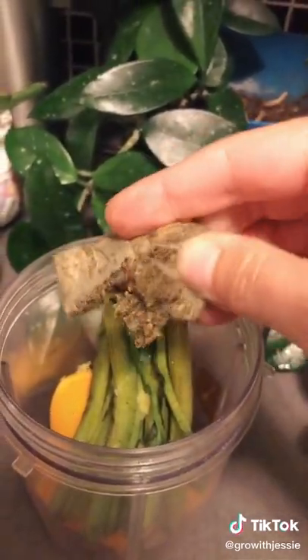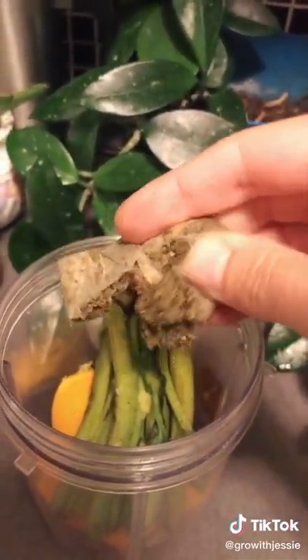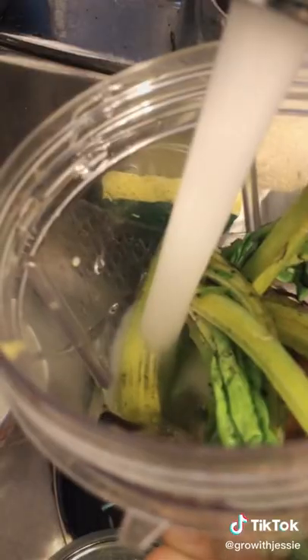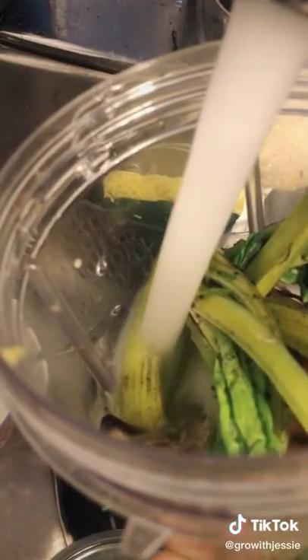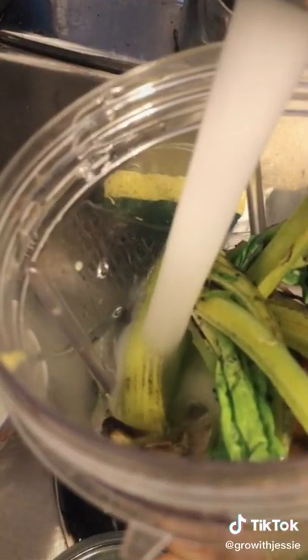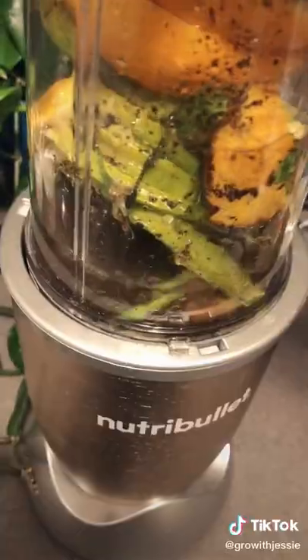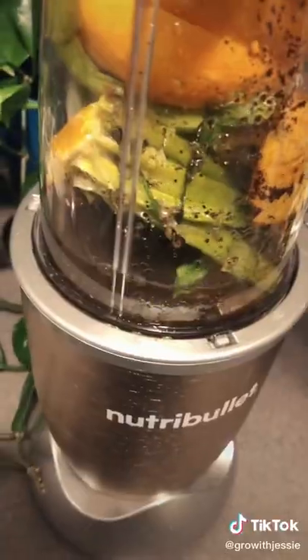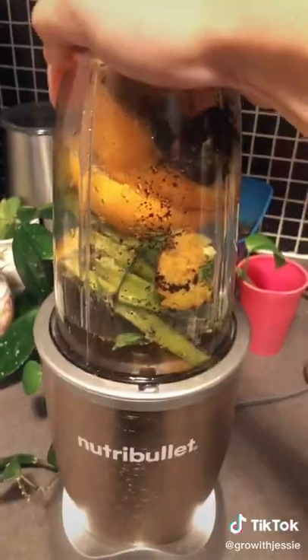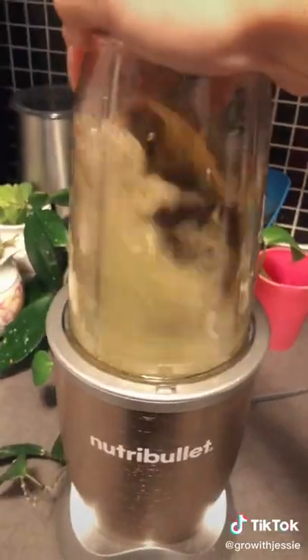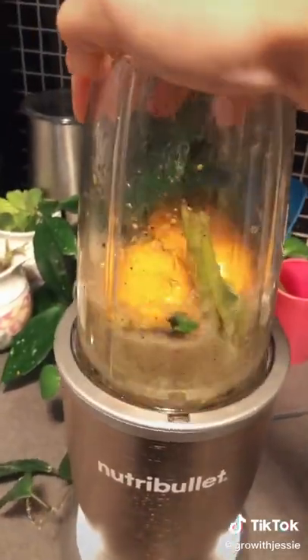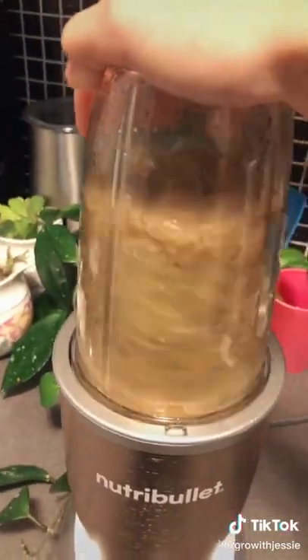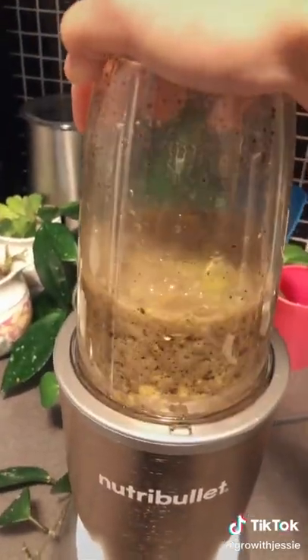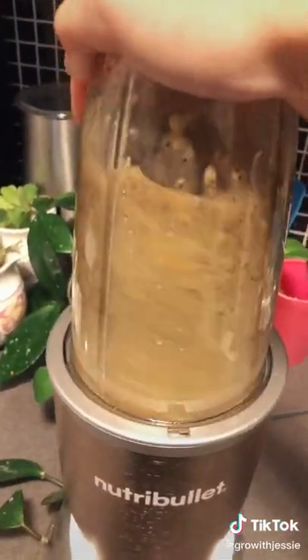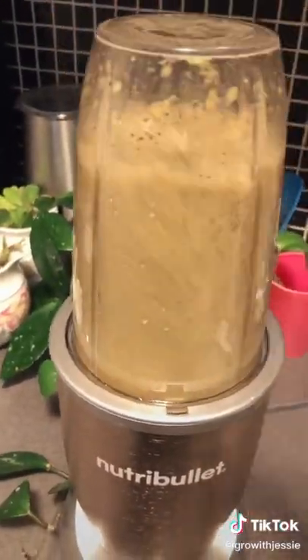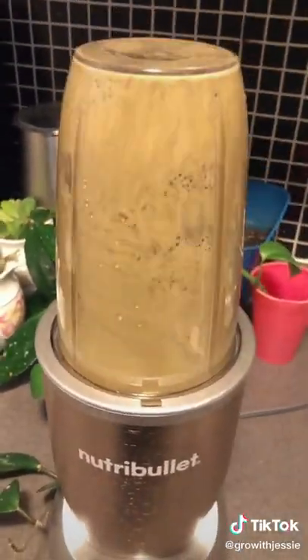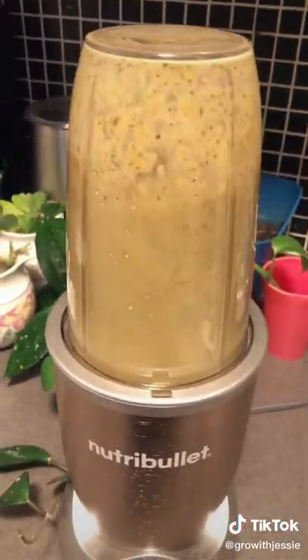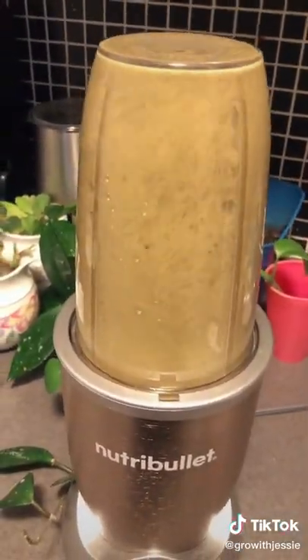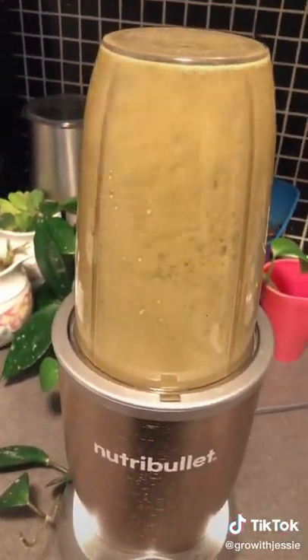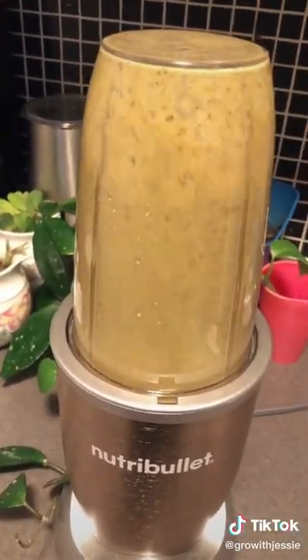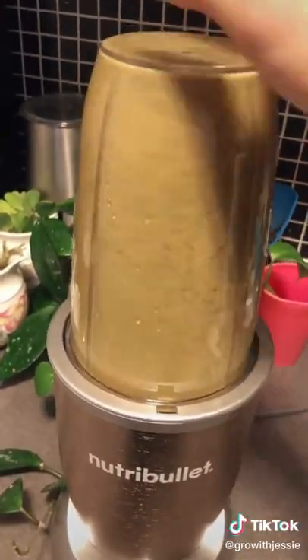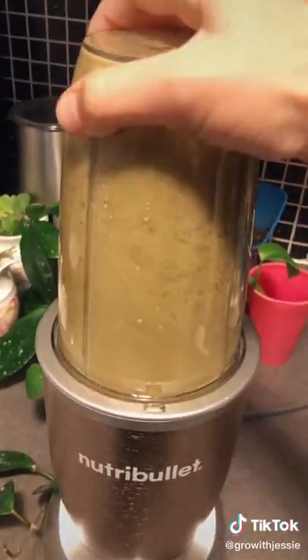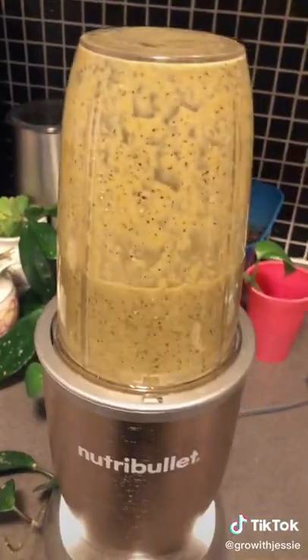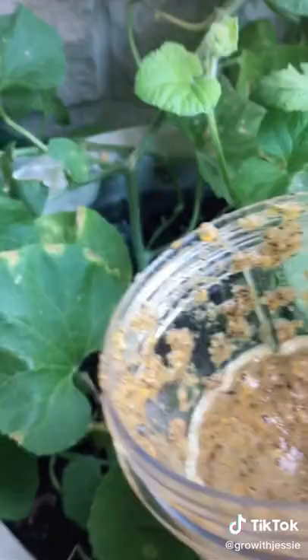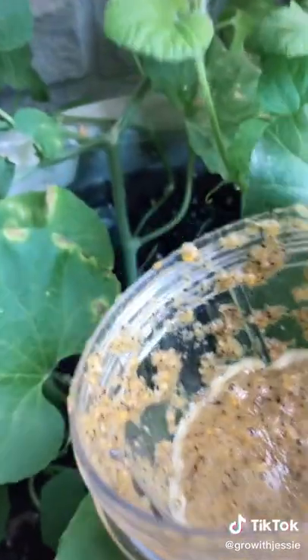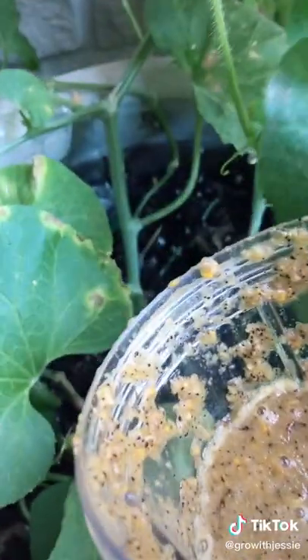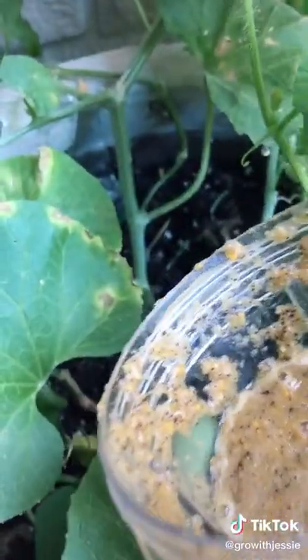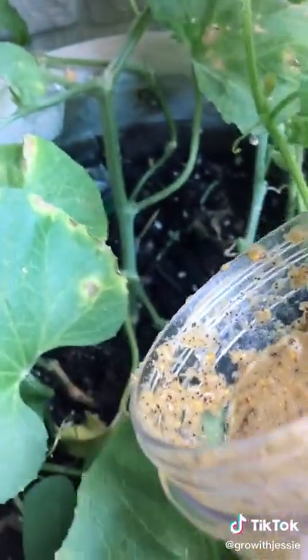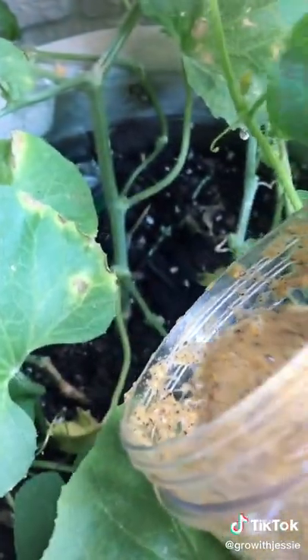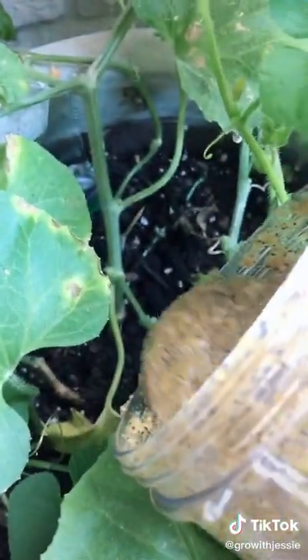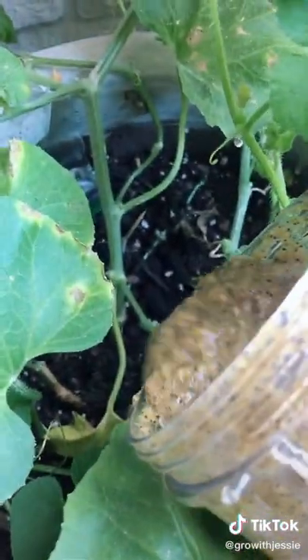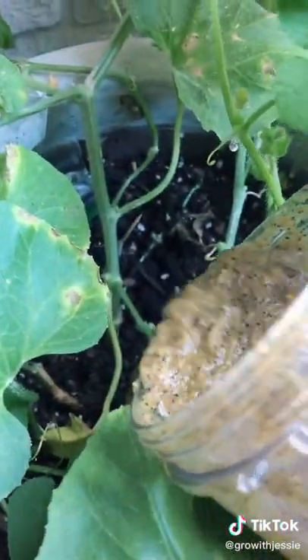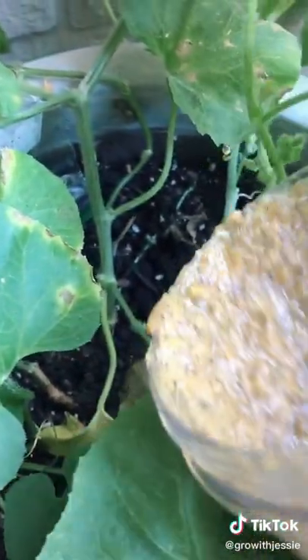Place it in your blender, add some water, about a third of a cup, and blend it up. Once it's blended, you can strain it and use the liquid, or you can be like me and just shove it all in your plant.